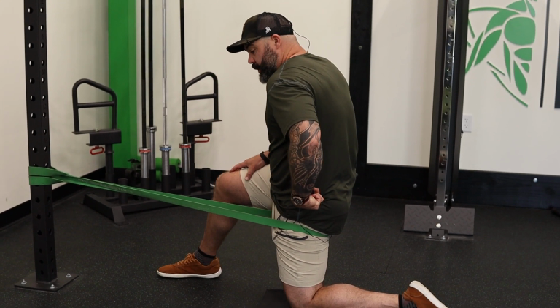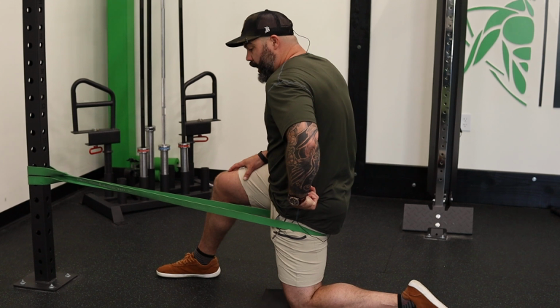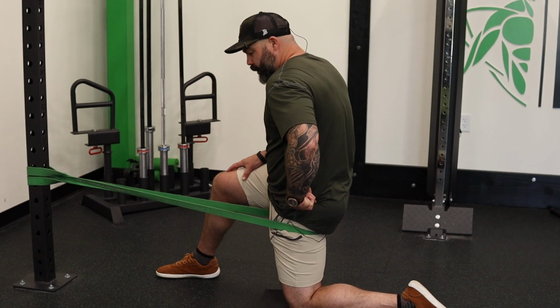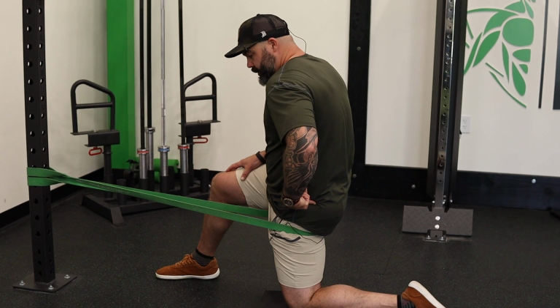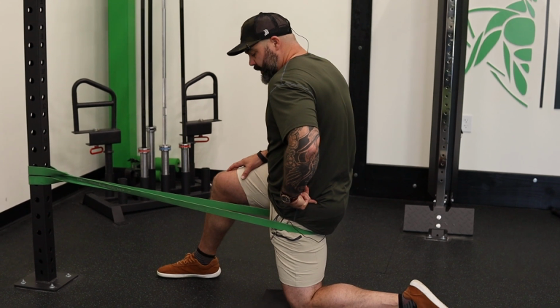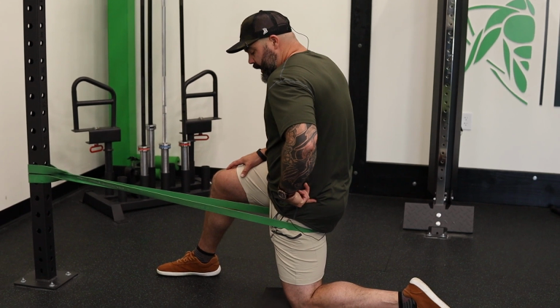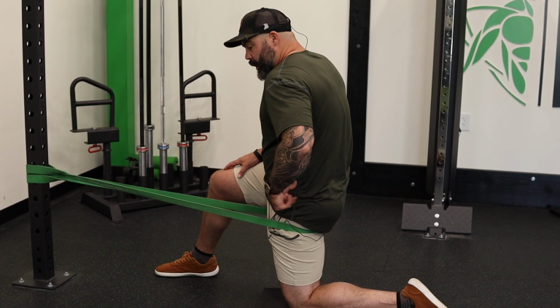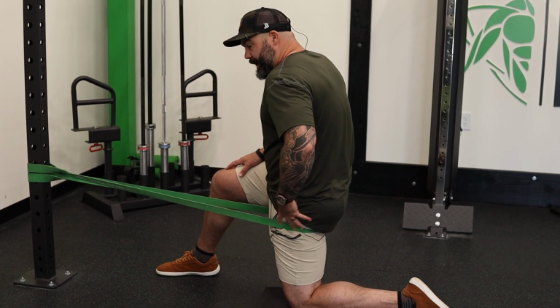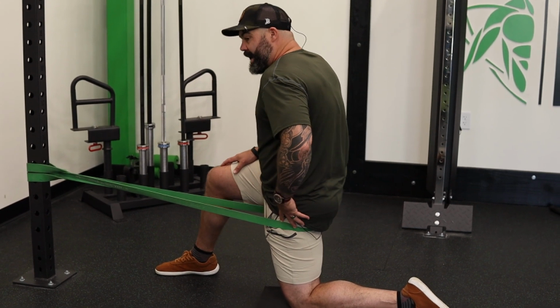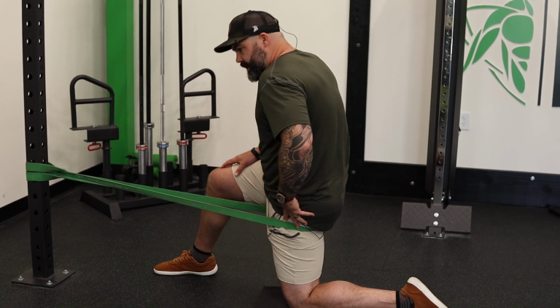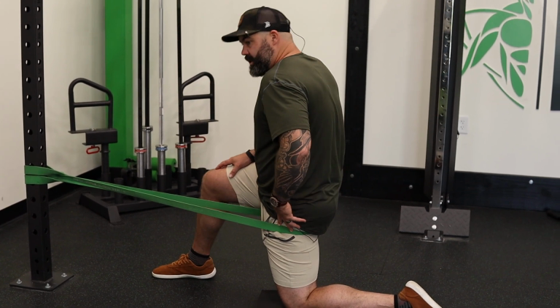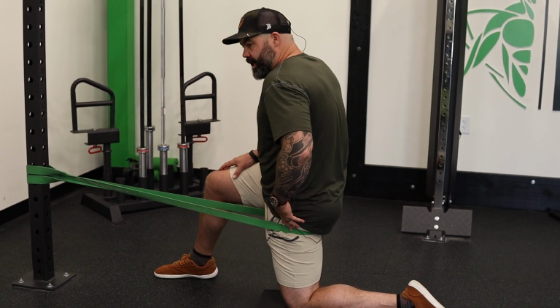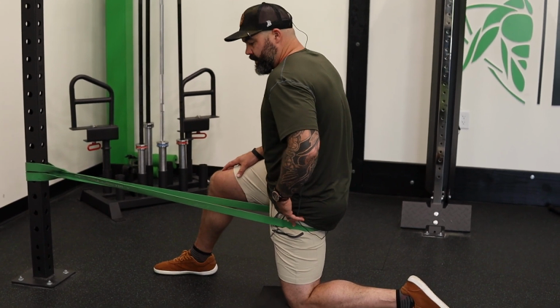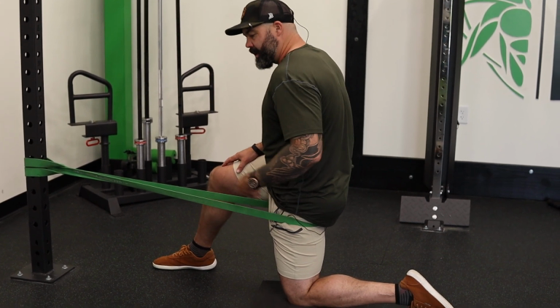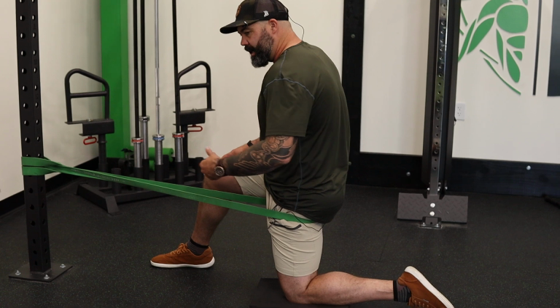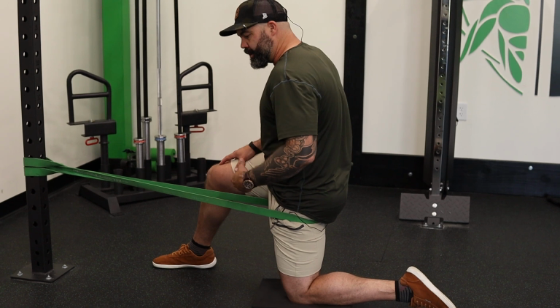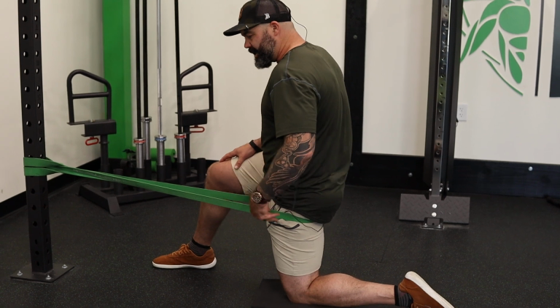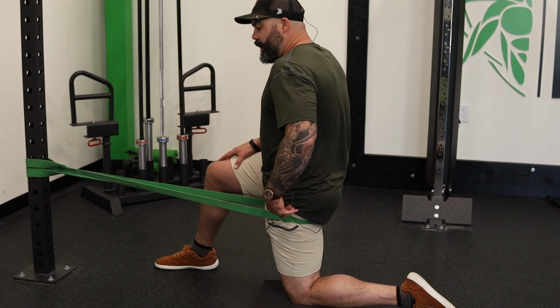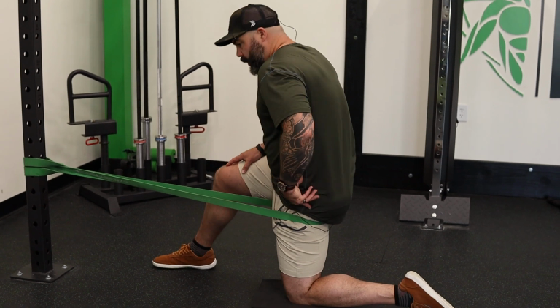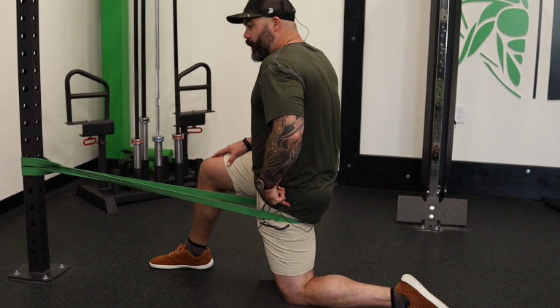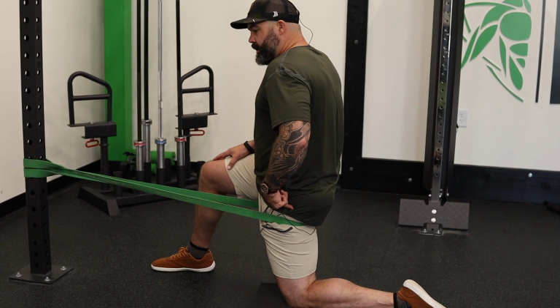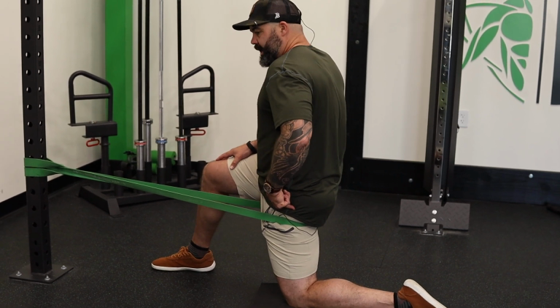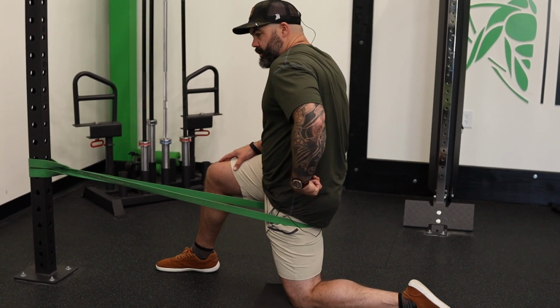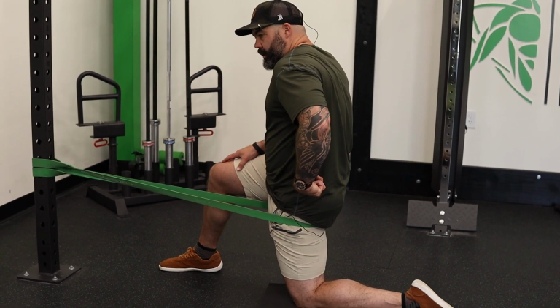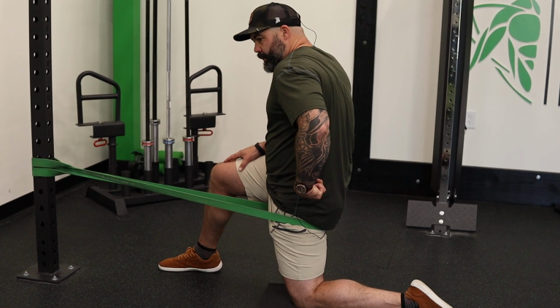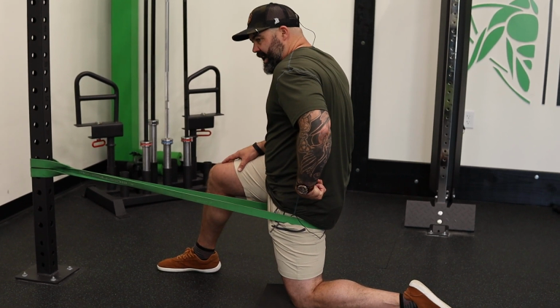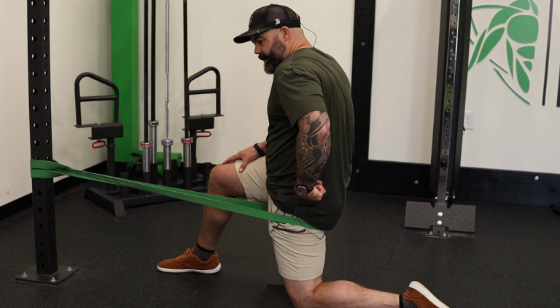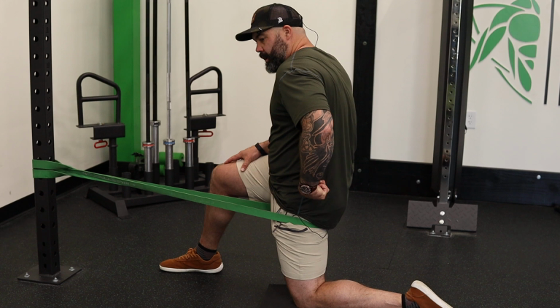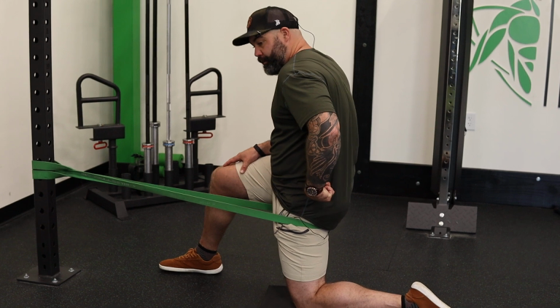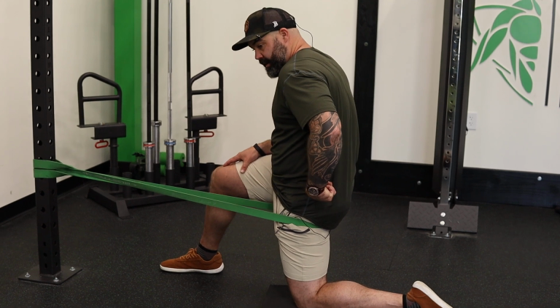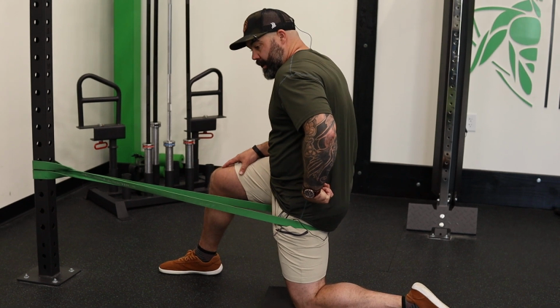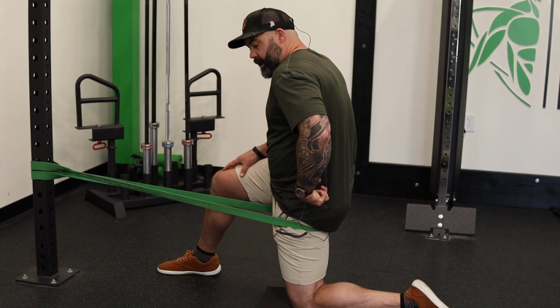Then you're going to turn off the glute. Notice my body position is not changing — we're not coming in and out of the stretch. We're always in the stretch: on for five, off for ten.